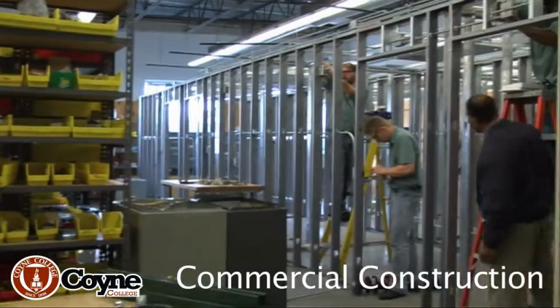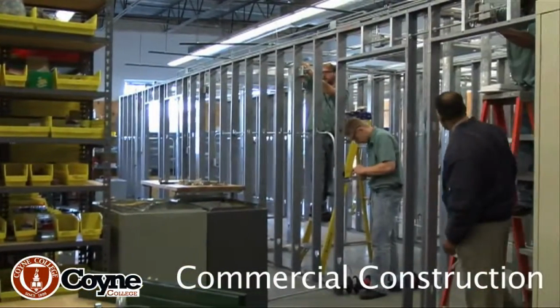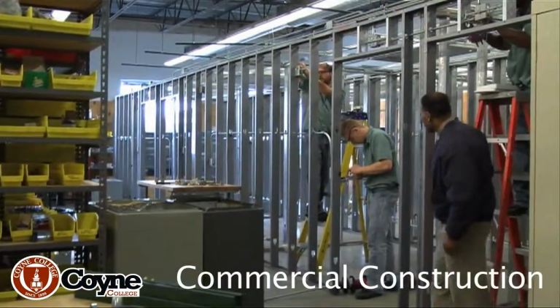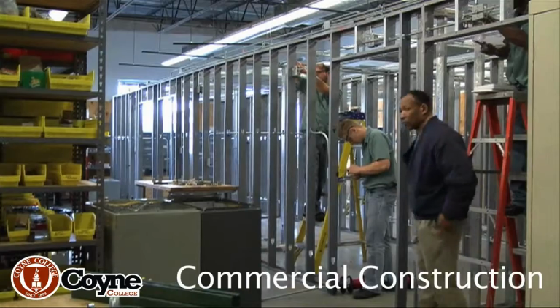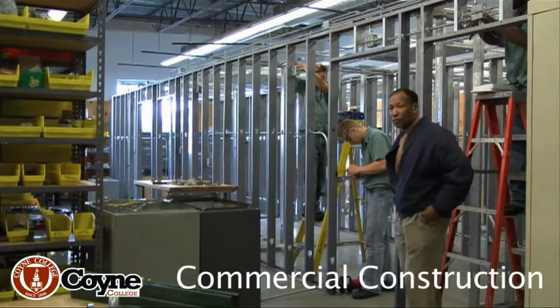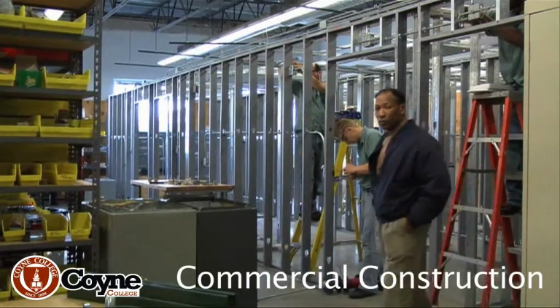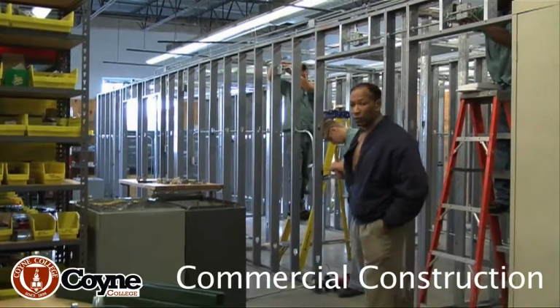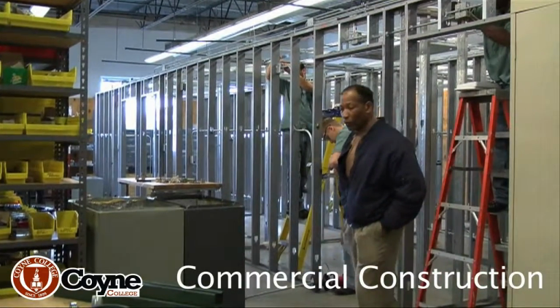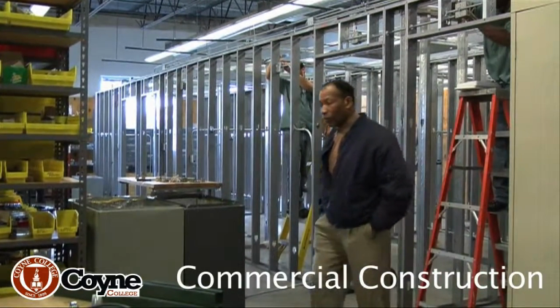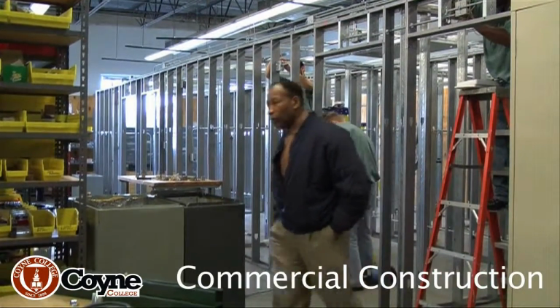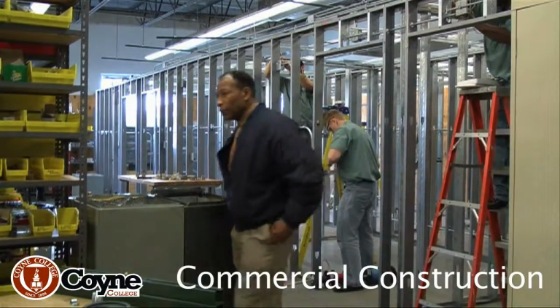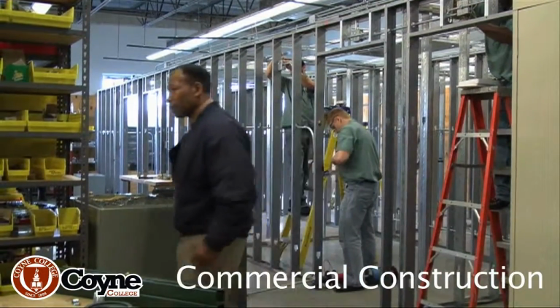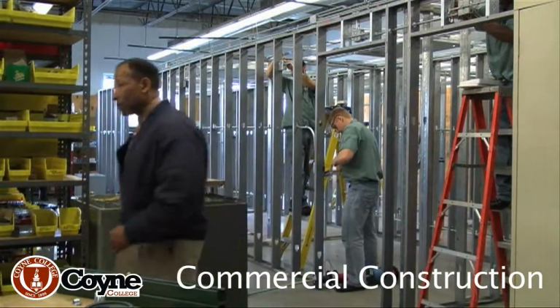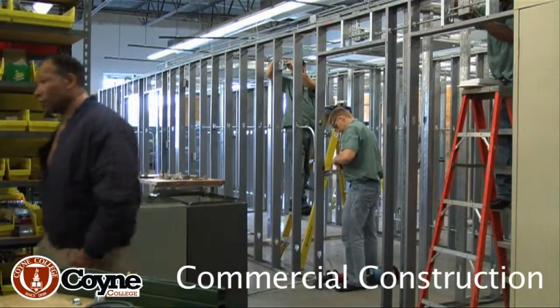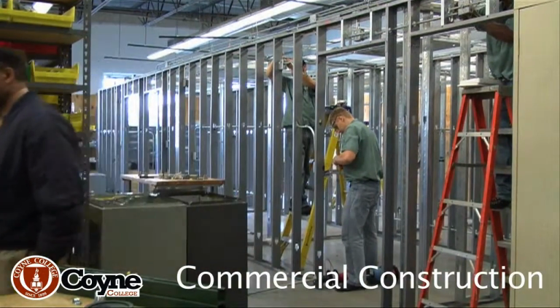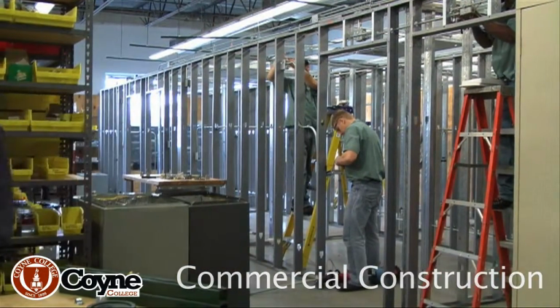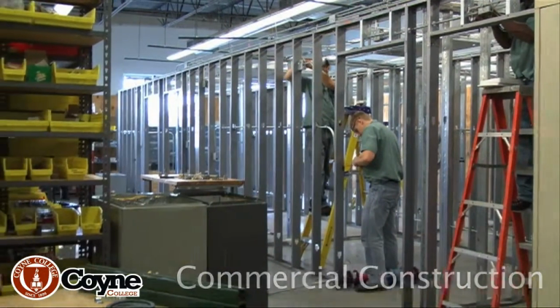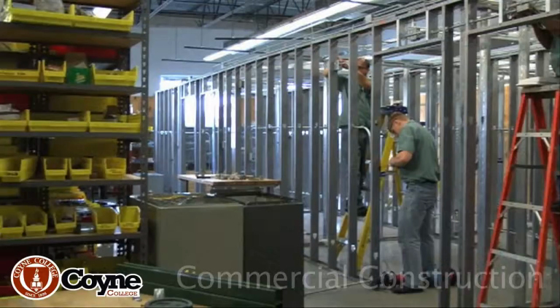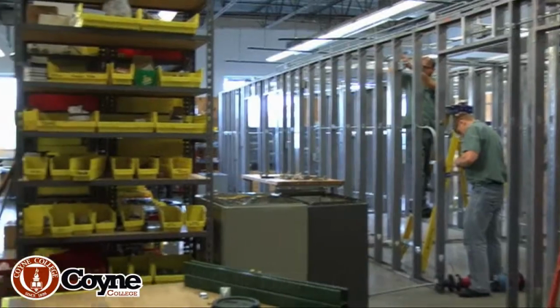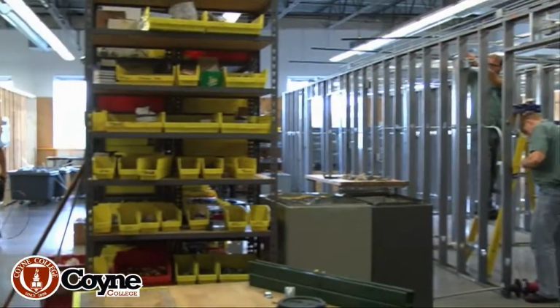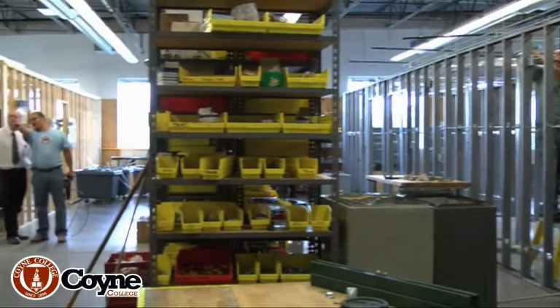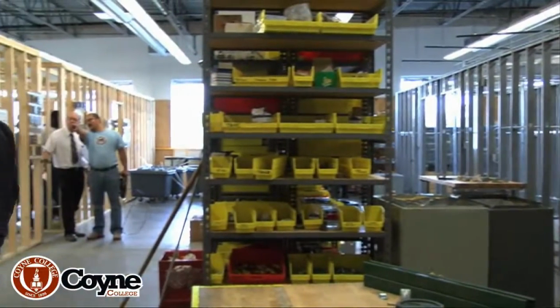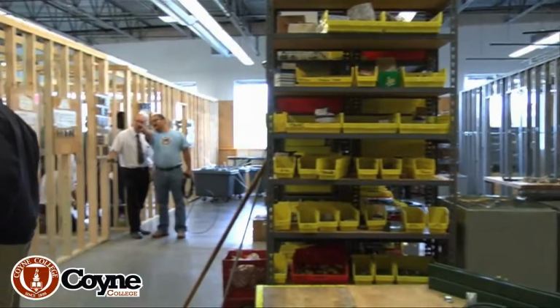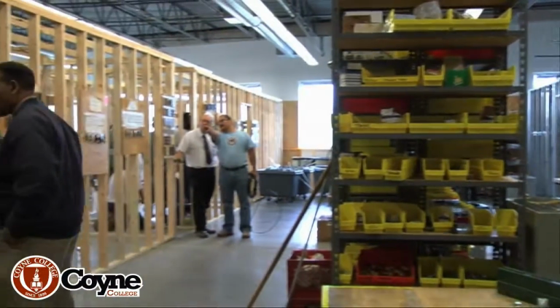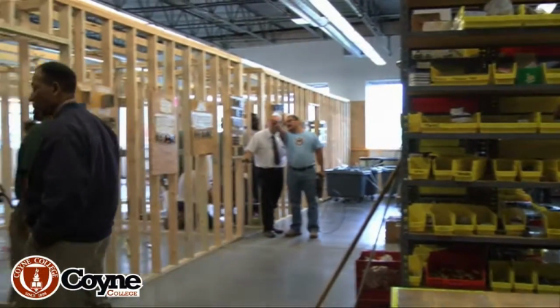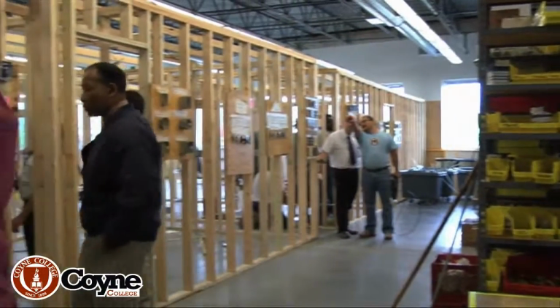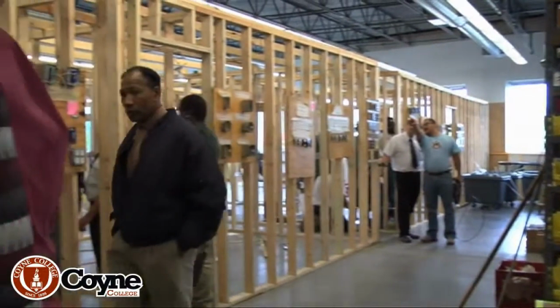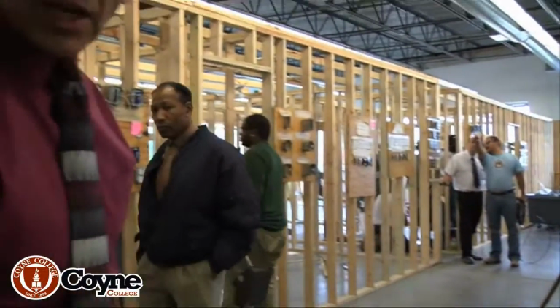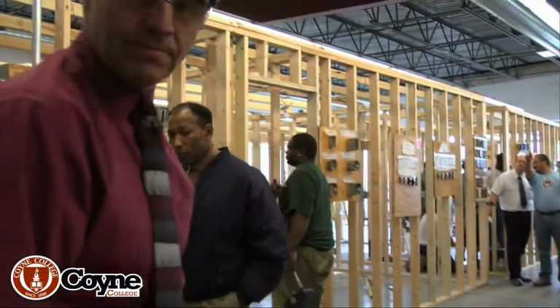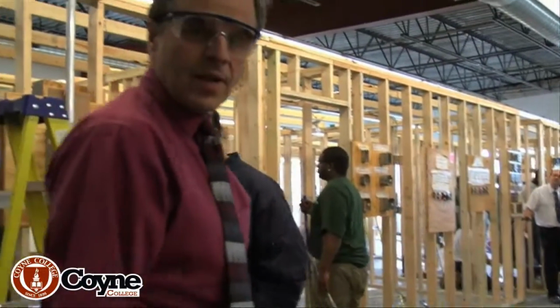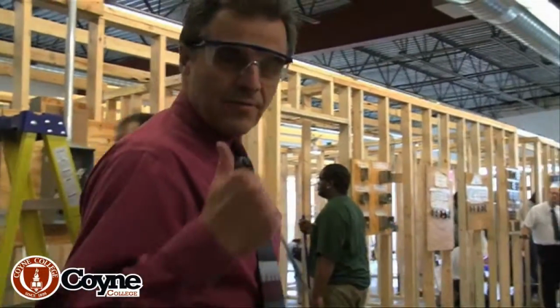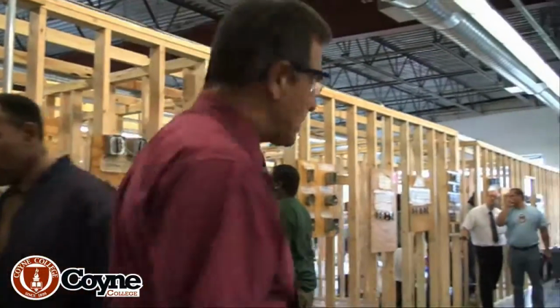You can see the students are going to be in a steel frame versus a wood frame — it's residential construction. Just to show you around and see our students in action. Follow me.